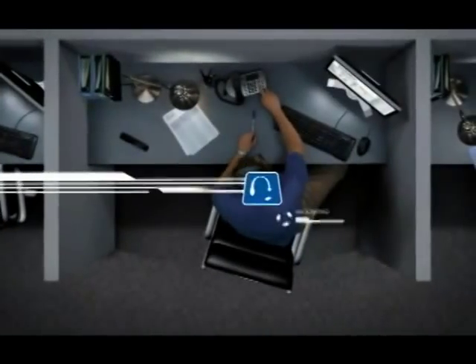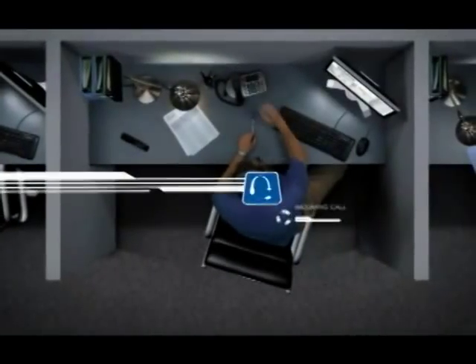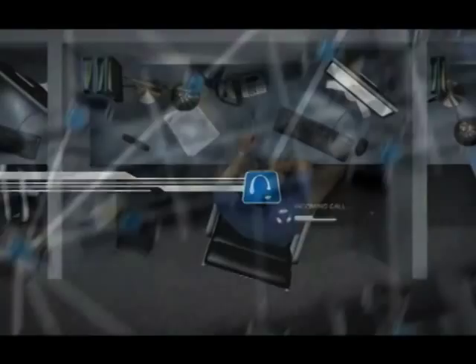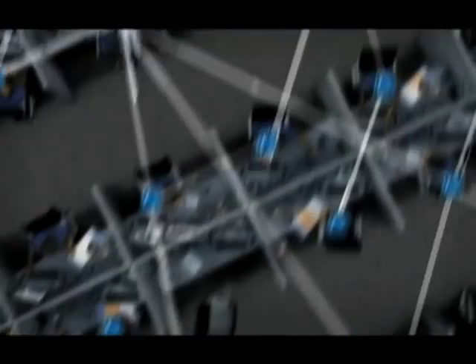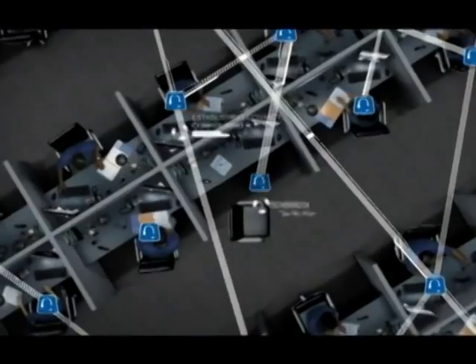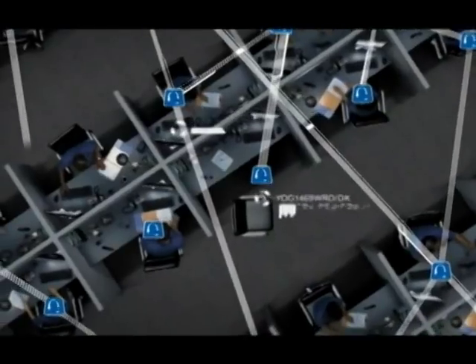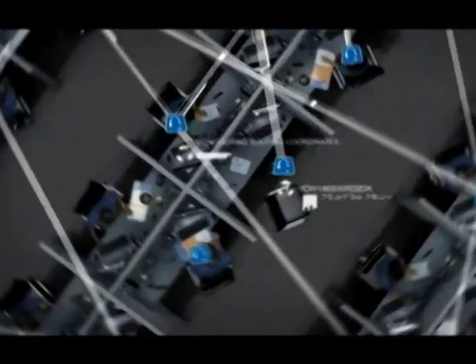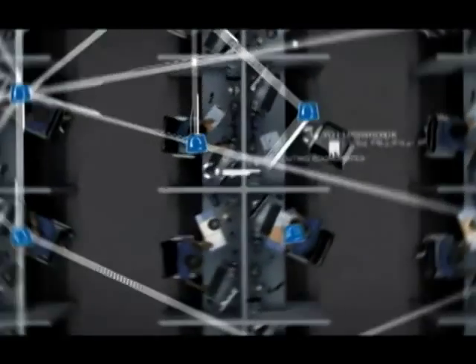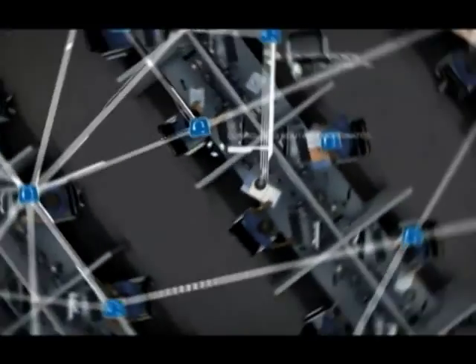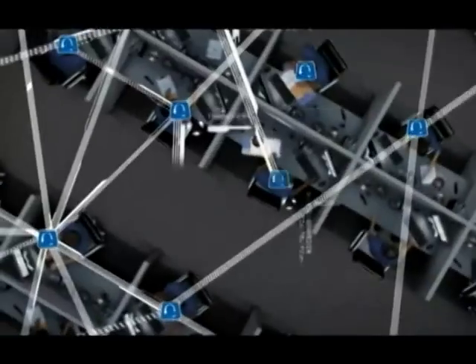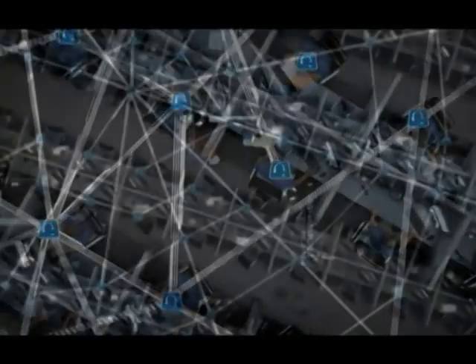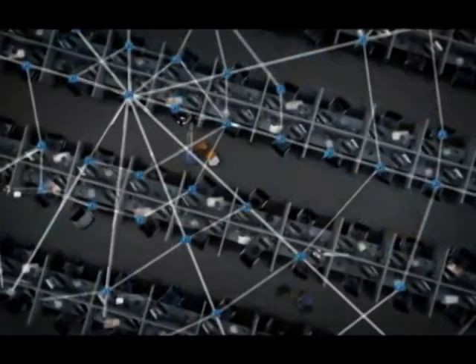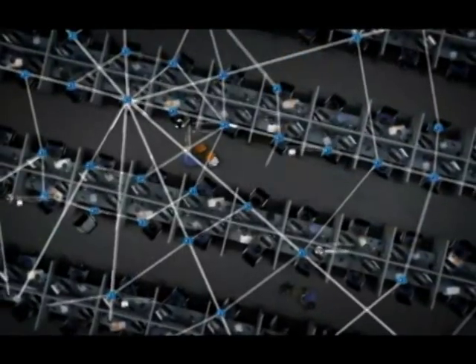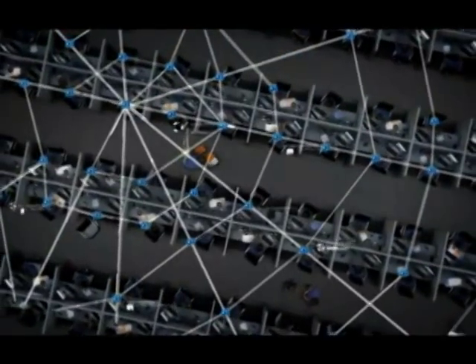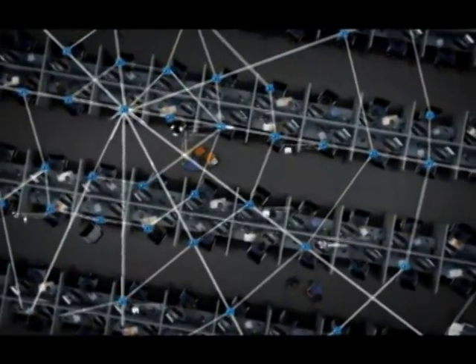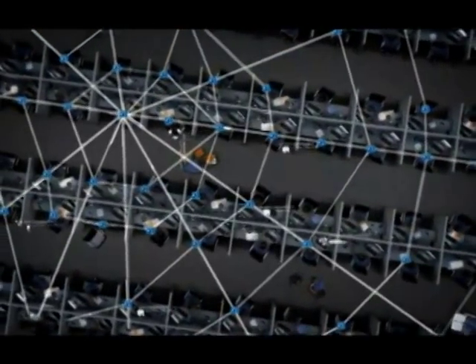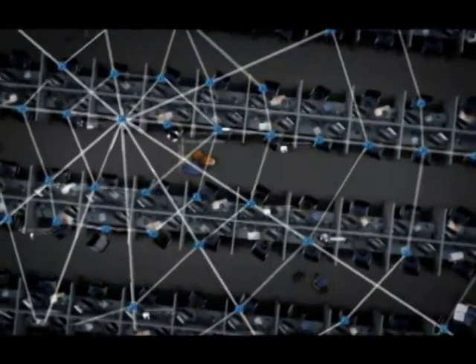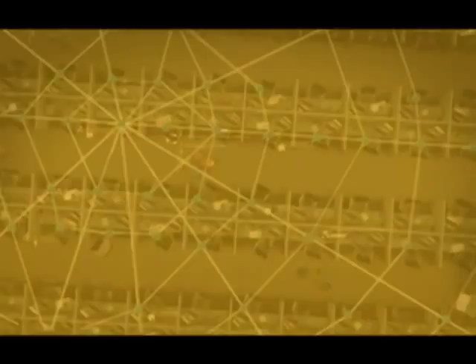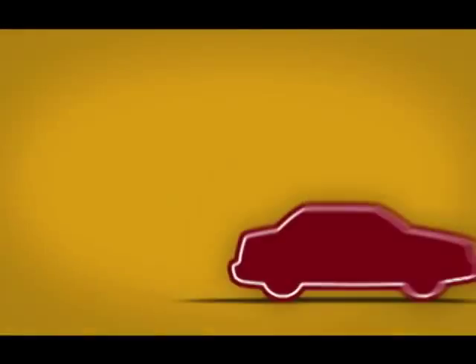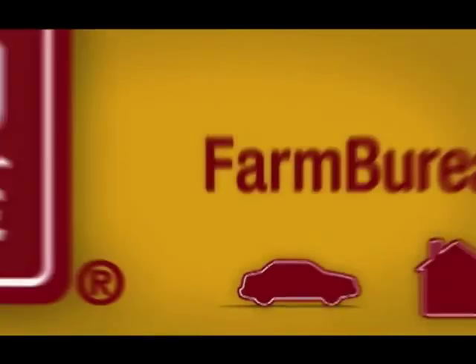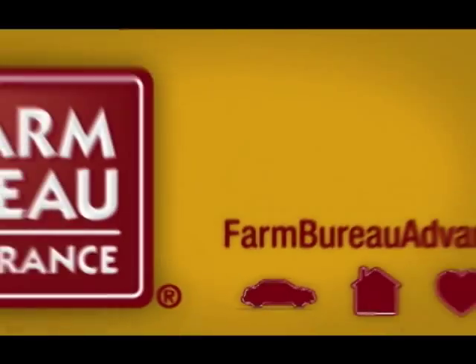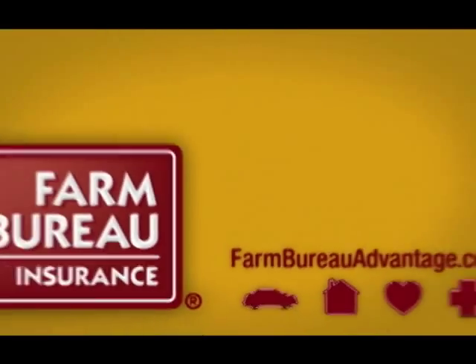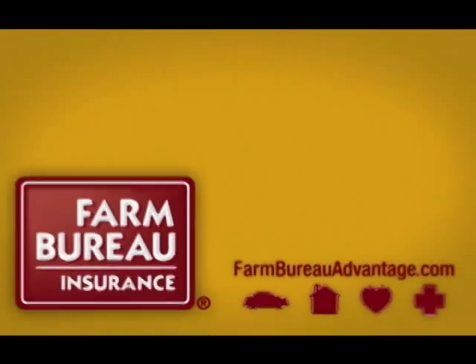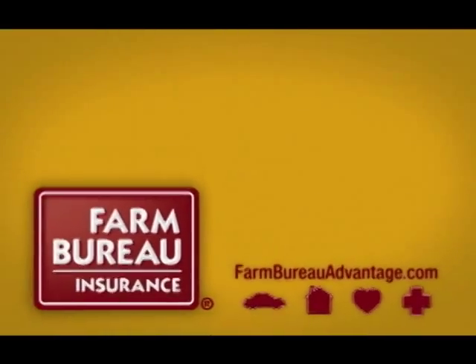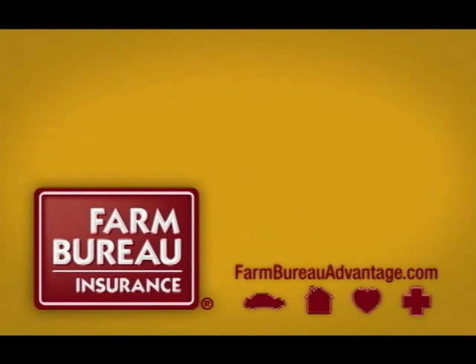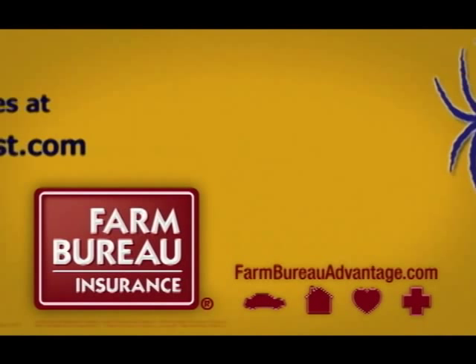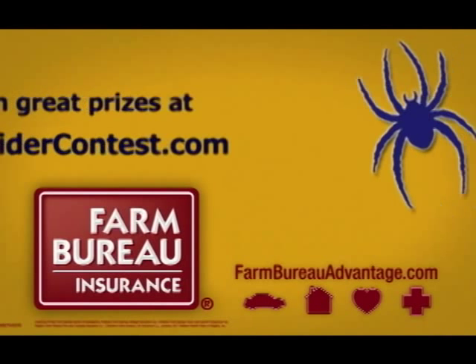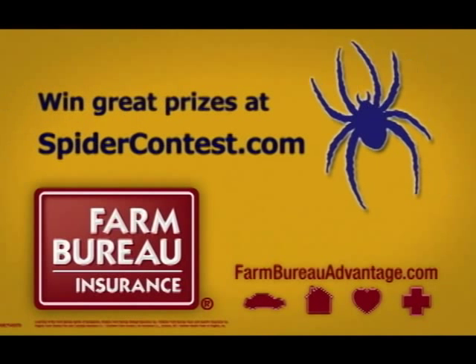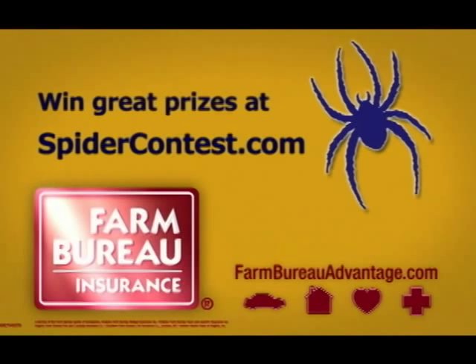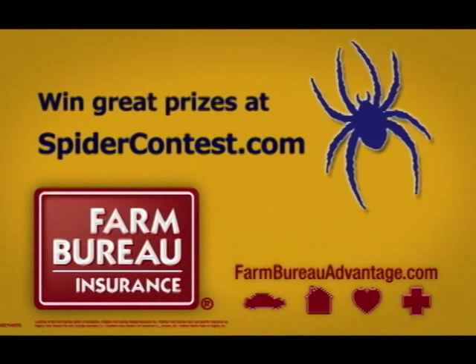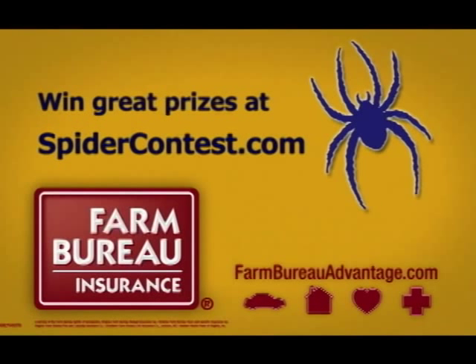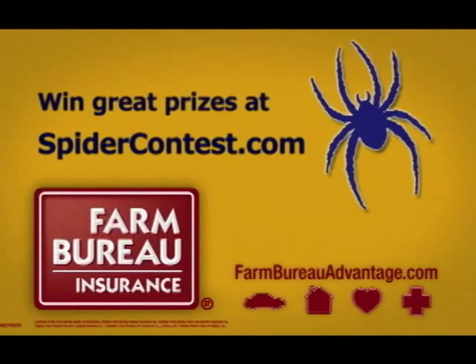Switch to Farm Bureau Insurance today and get real service instead of getting really tangled up. For auto, home, life, and health, get the membership advantage. Get Farm Bureau Insurance.